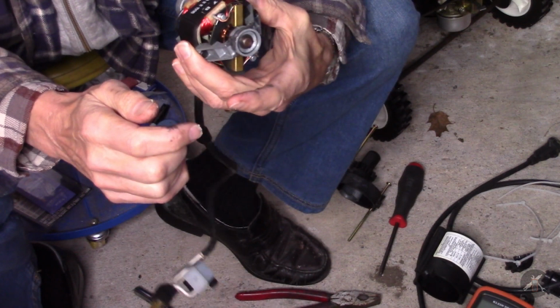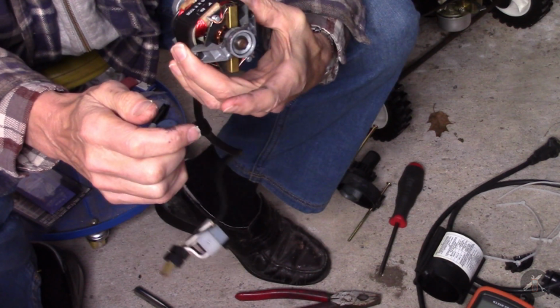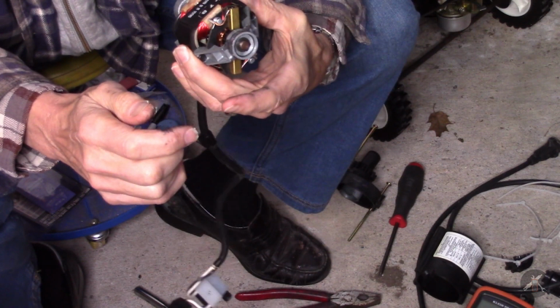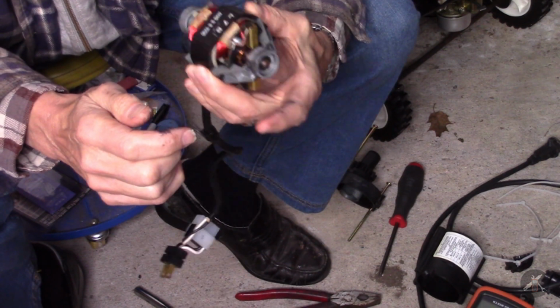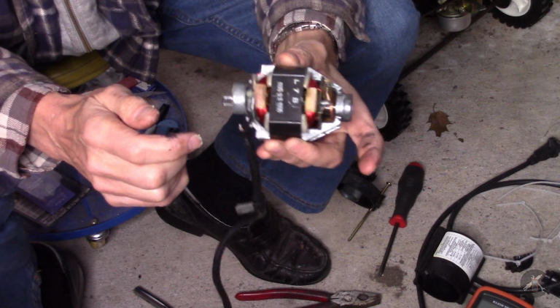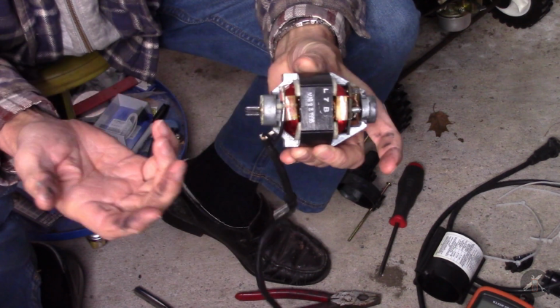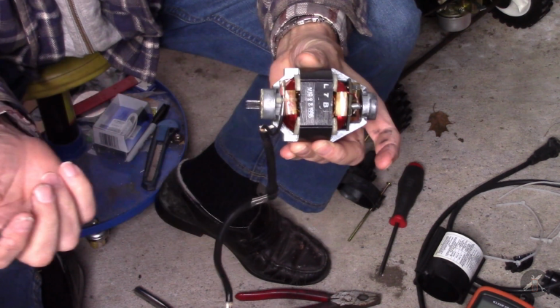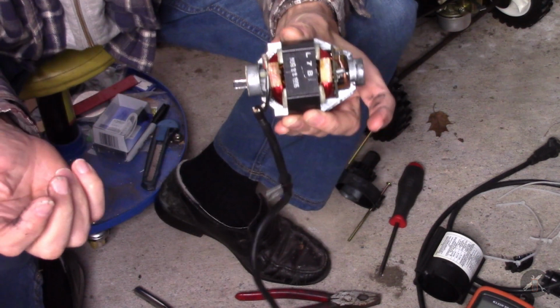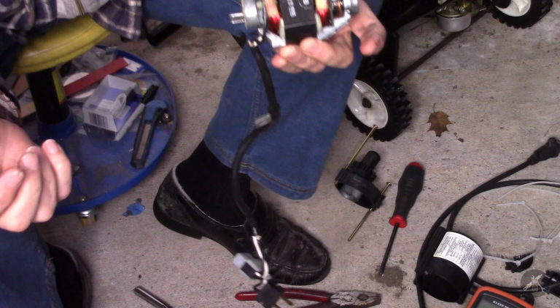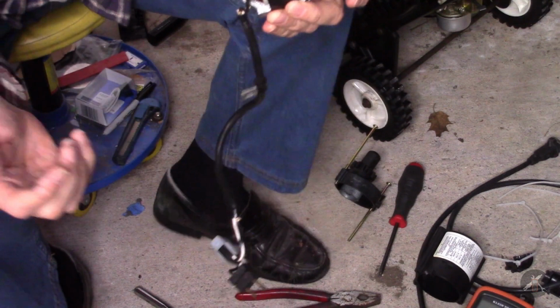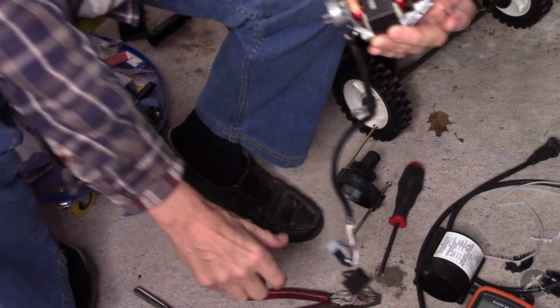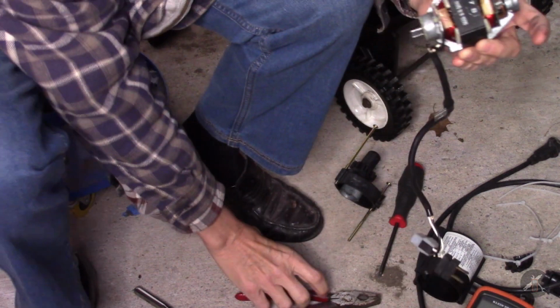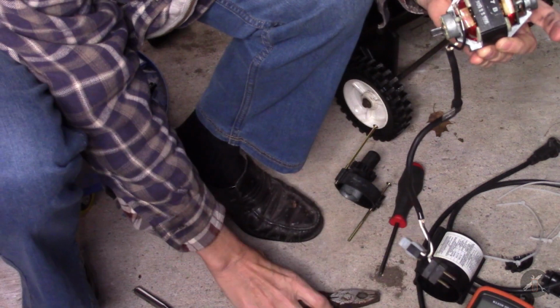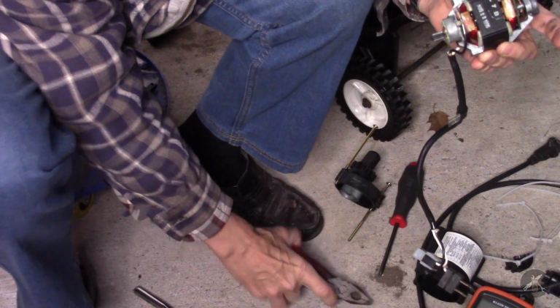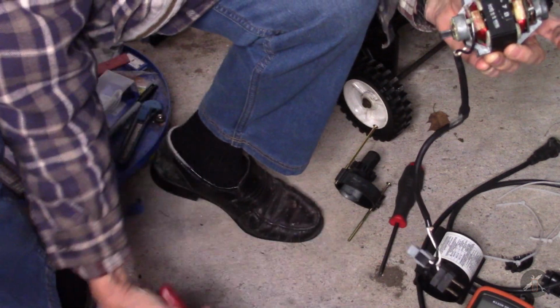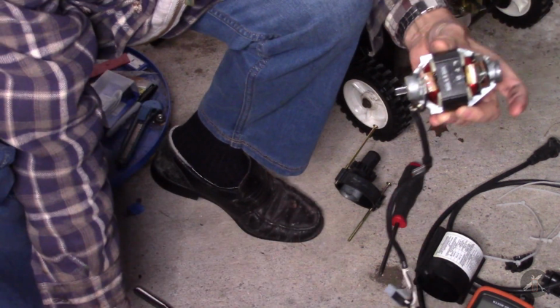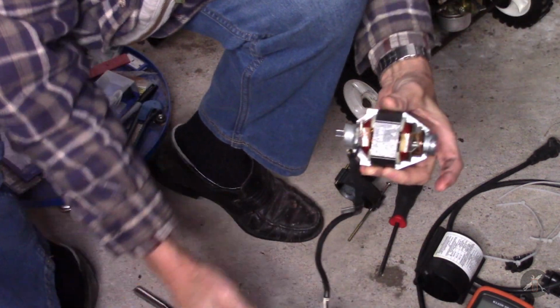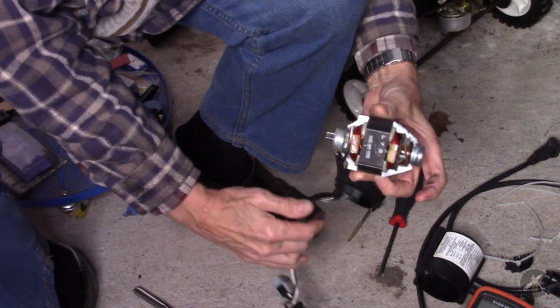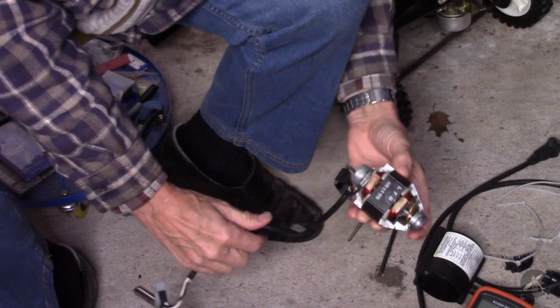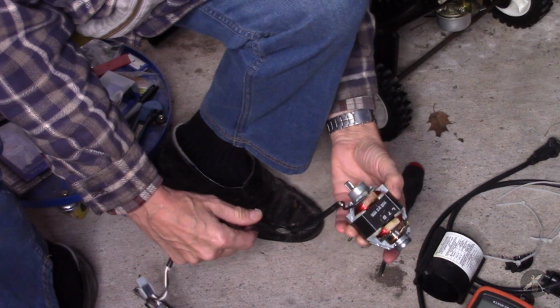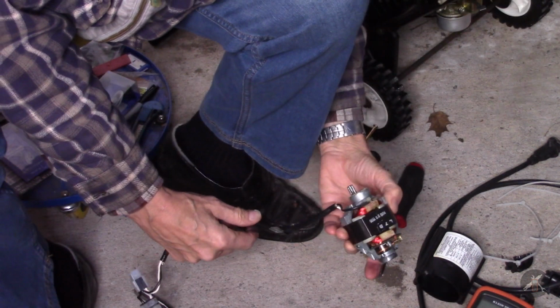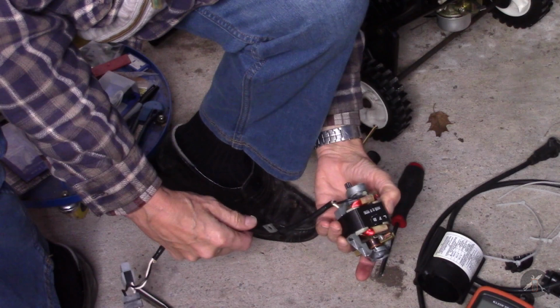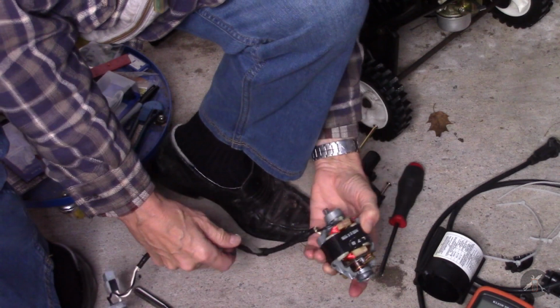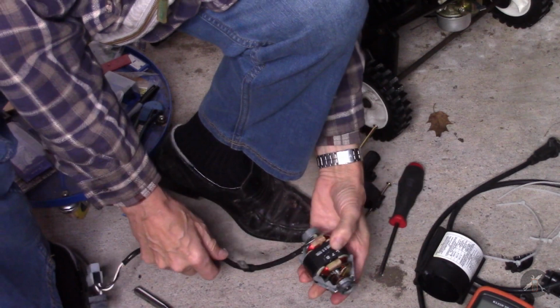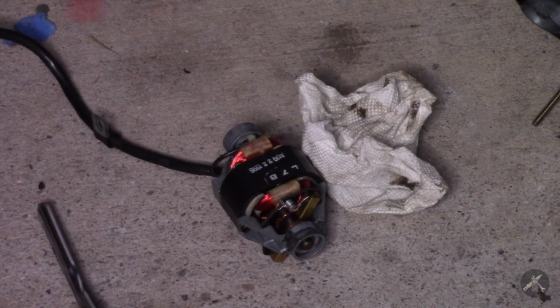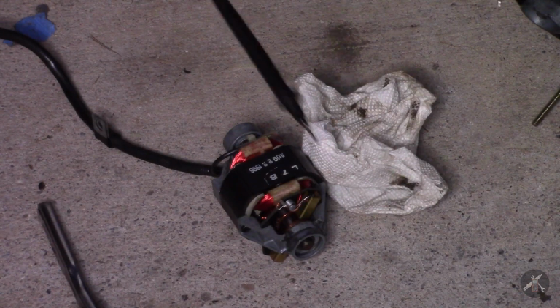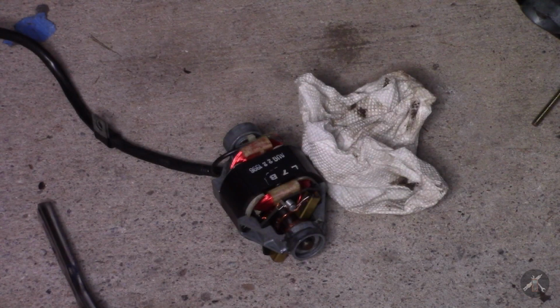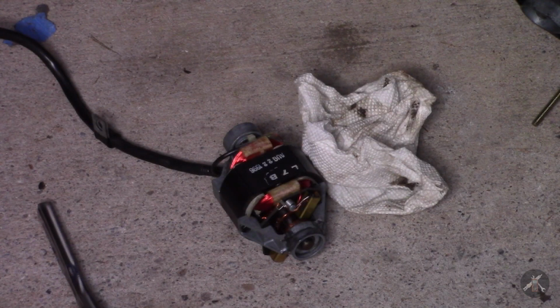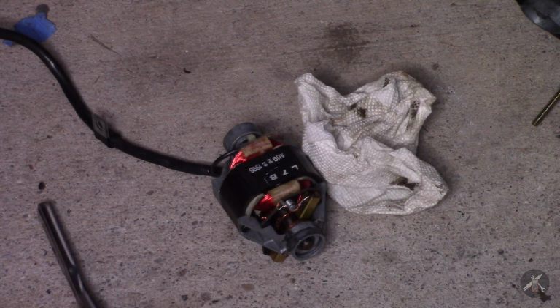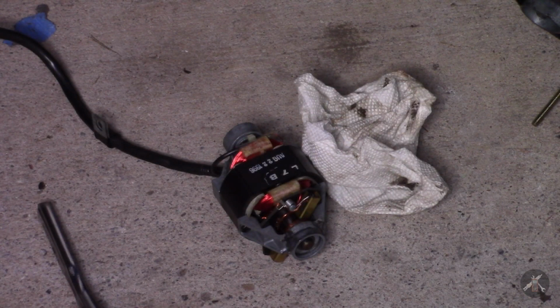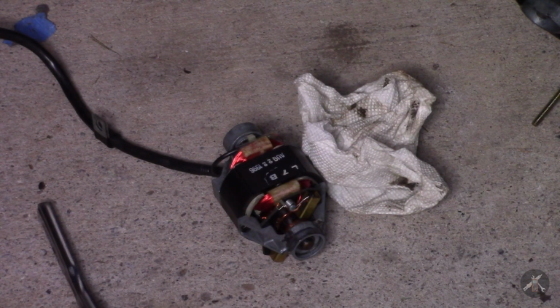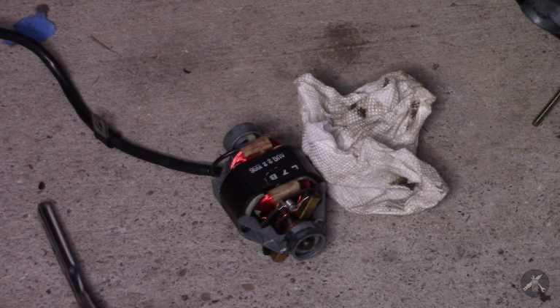August 22, 1996. So maybe this machine is a little older than I thought — I was guessing it was almost 2000. Let's see if we can figure out where the fault is.